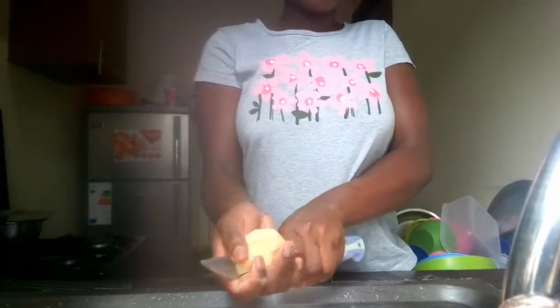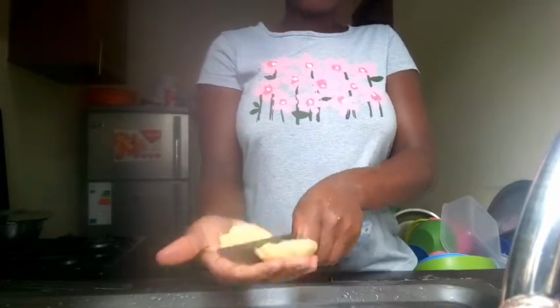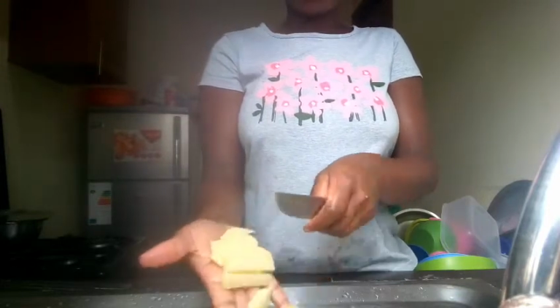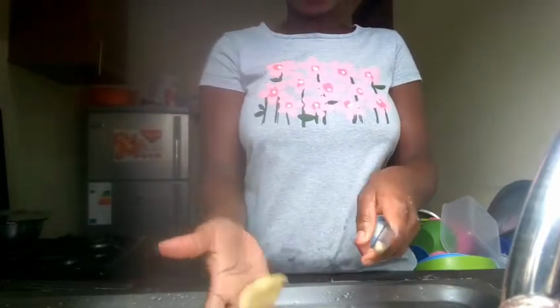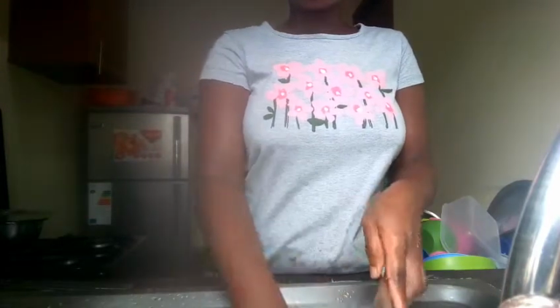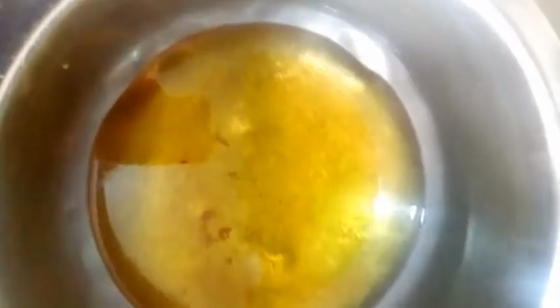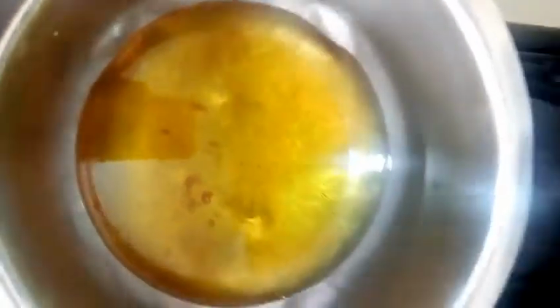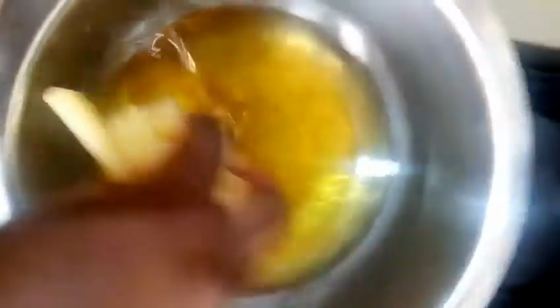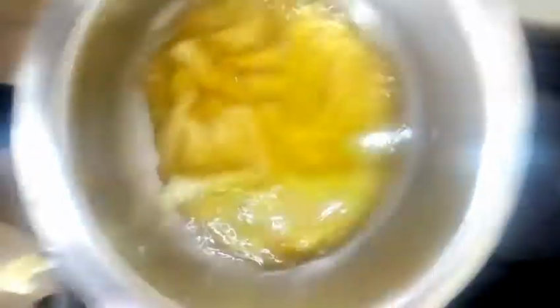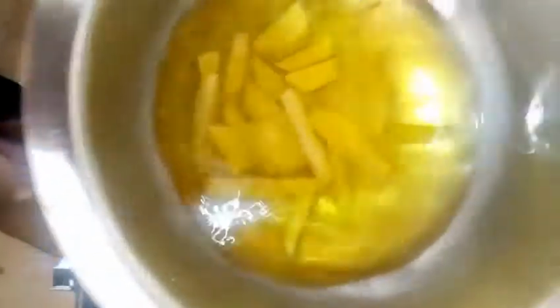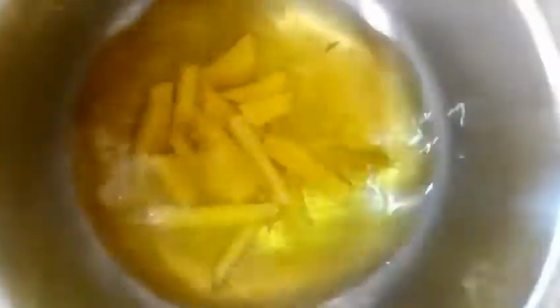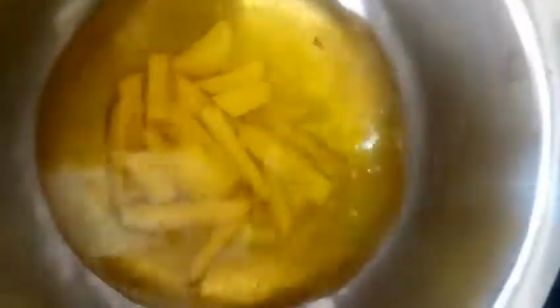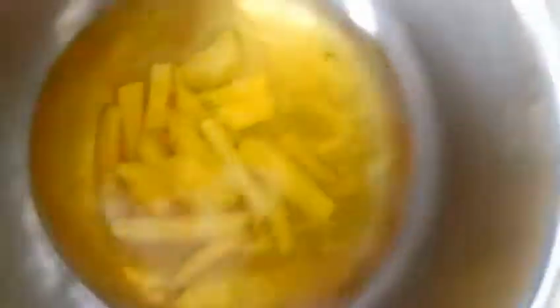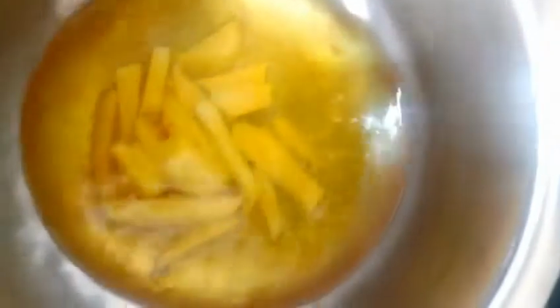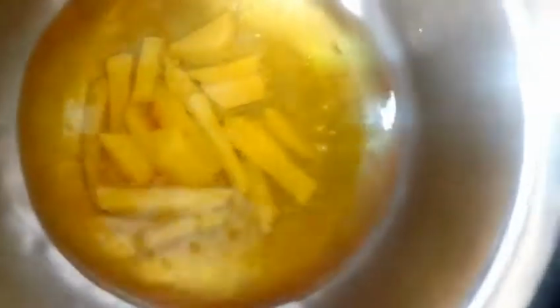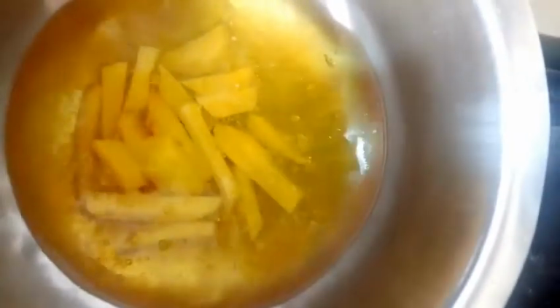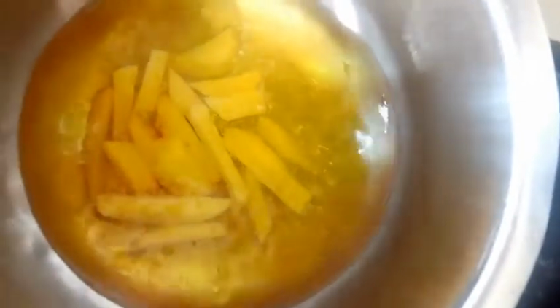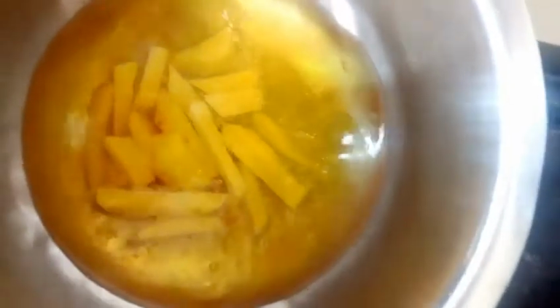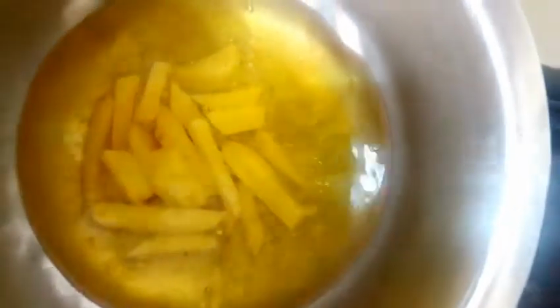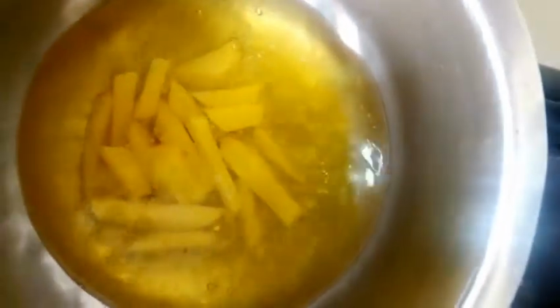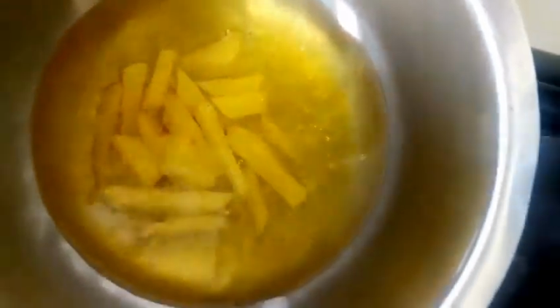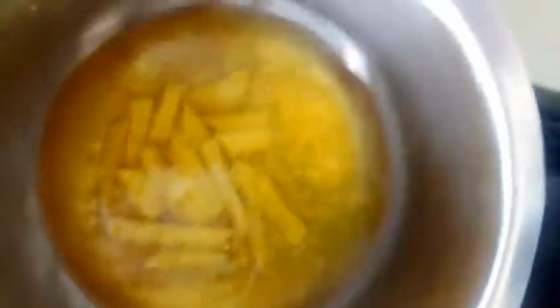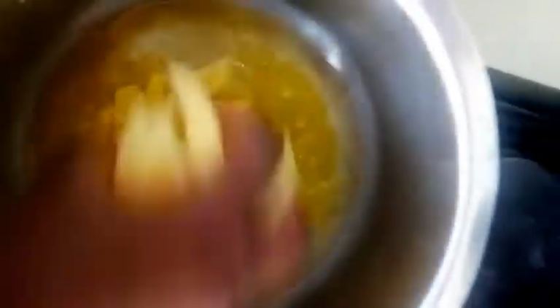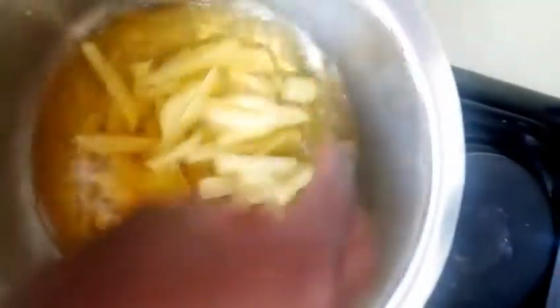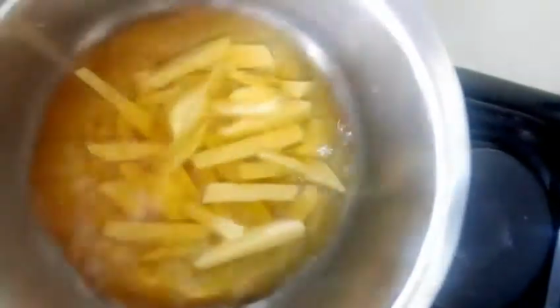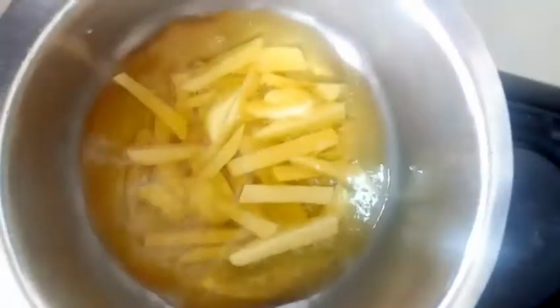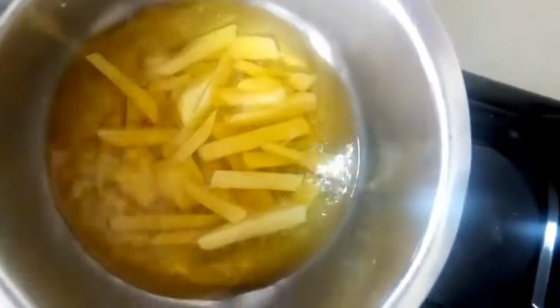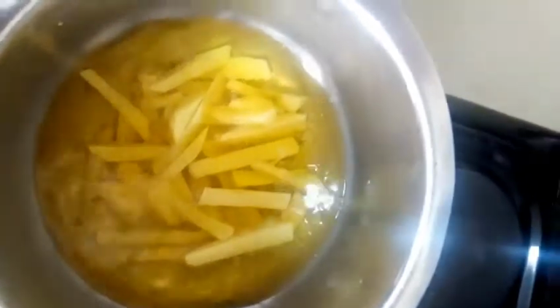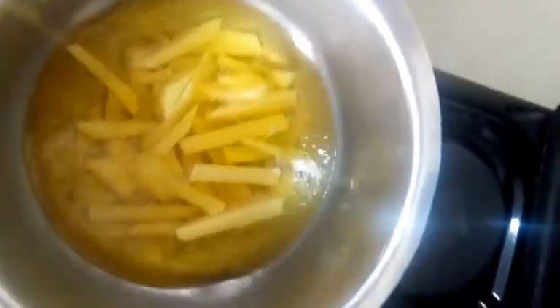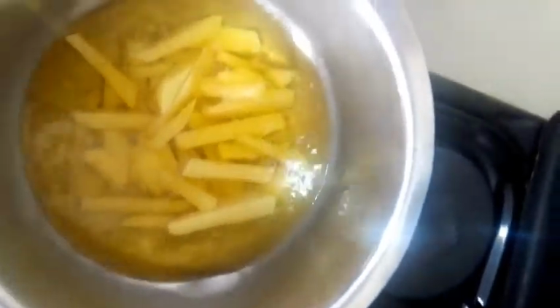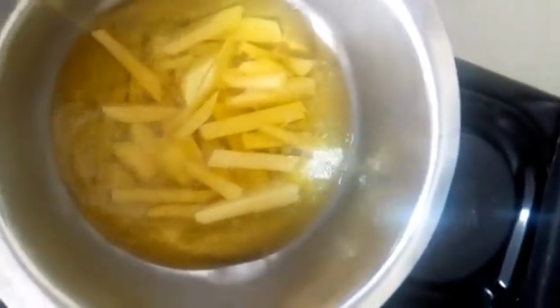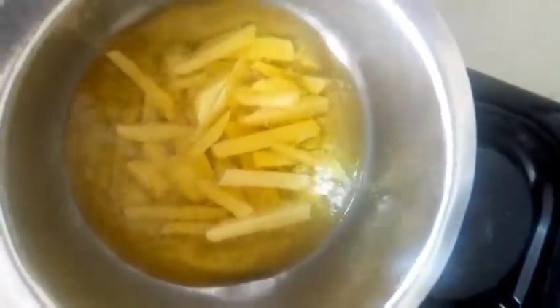As I'm cutting the chips, my oil is heating on the other side. So after the oil has heated, I'm going to simply dip the chips into the oil so that they can cook.